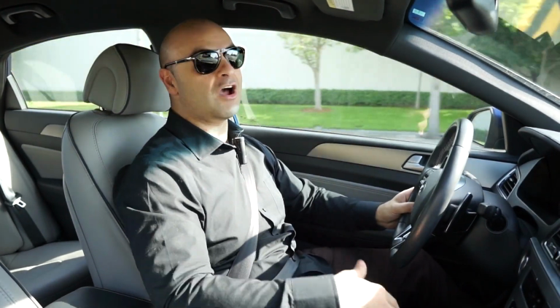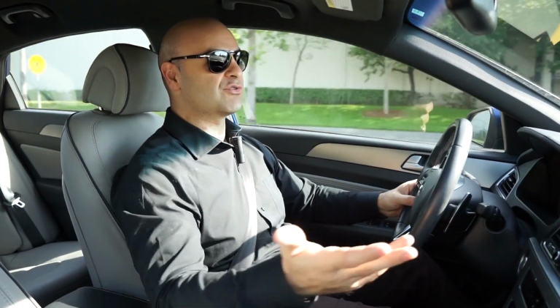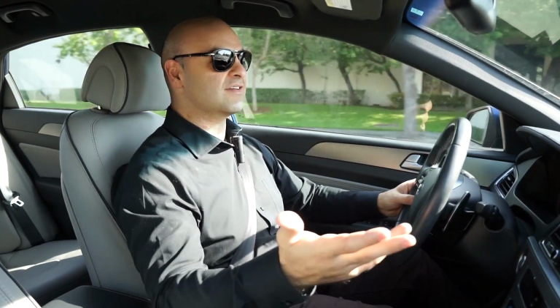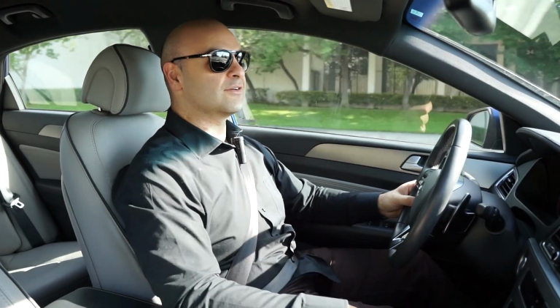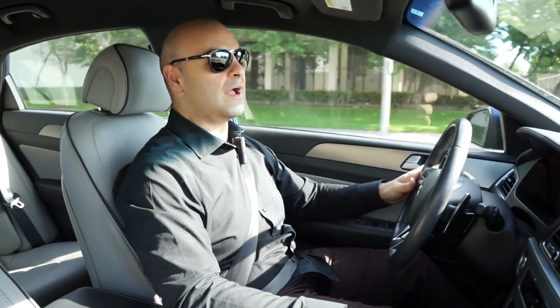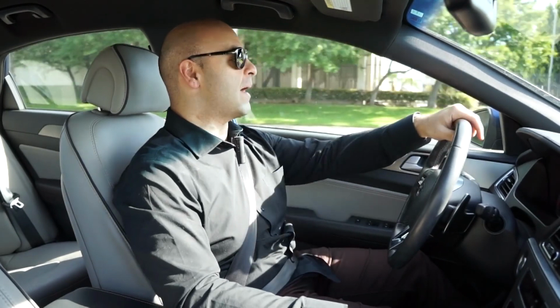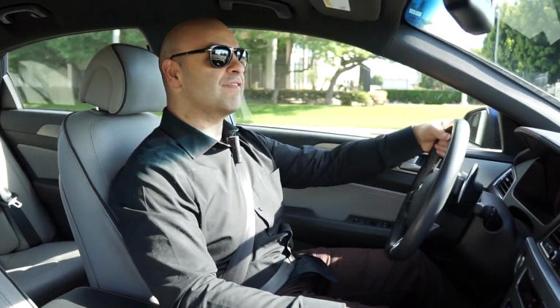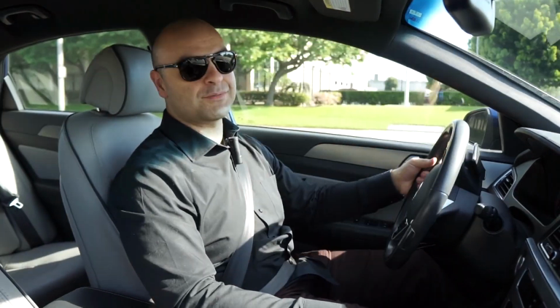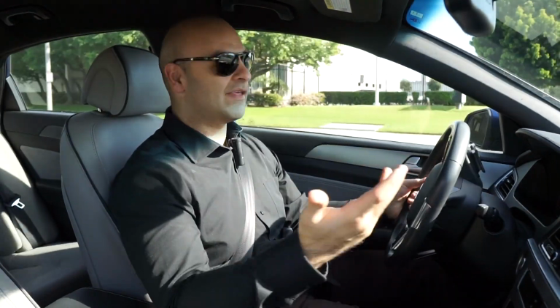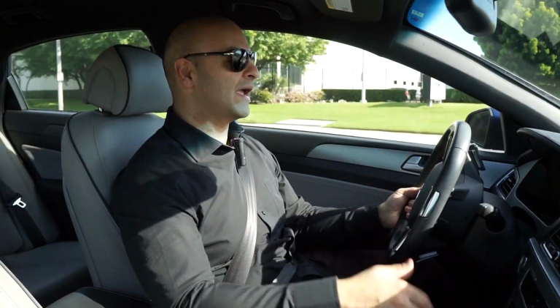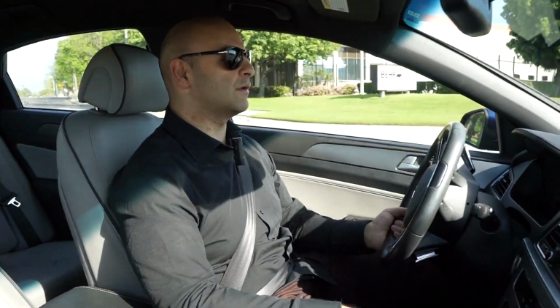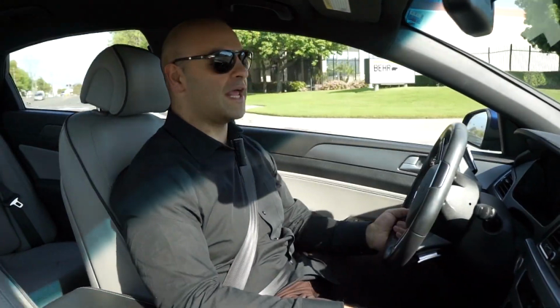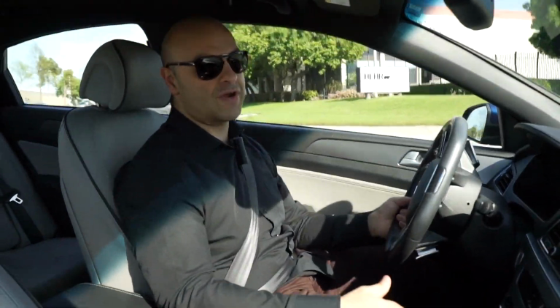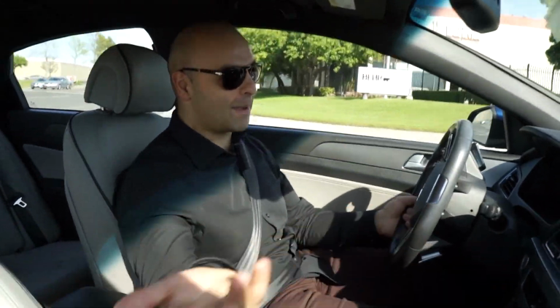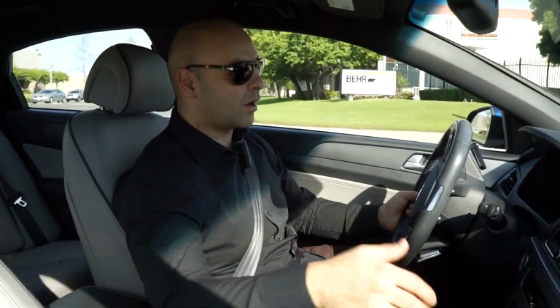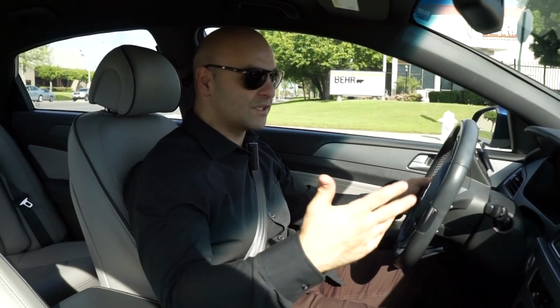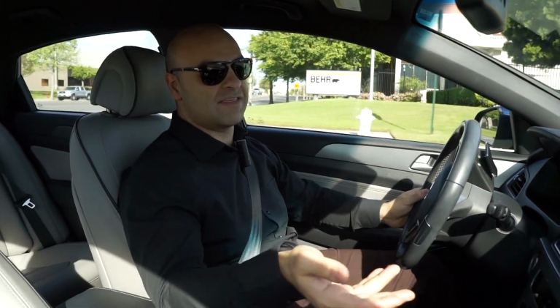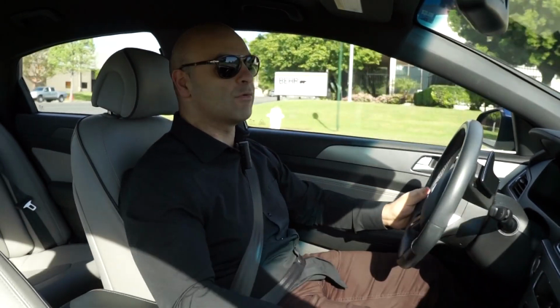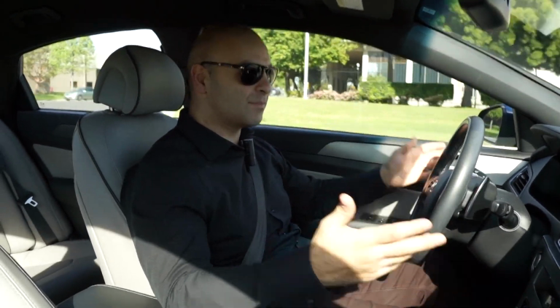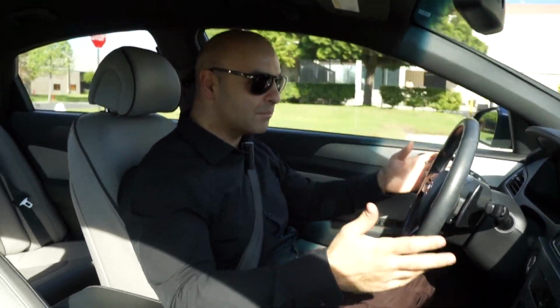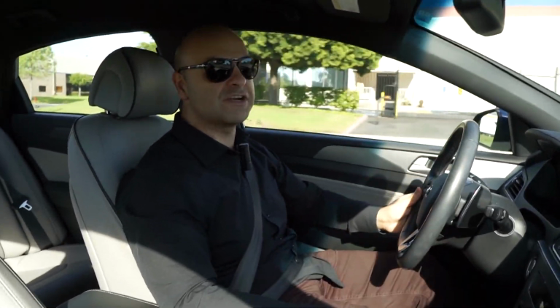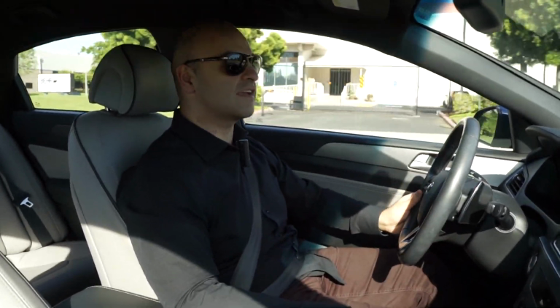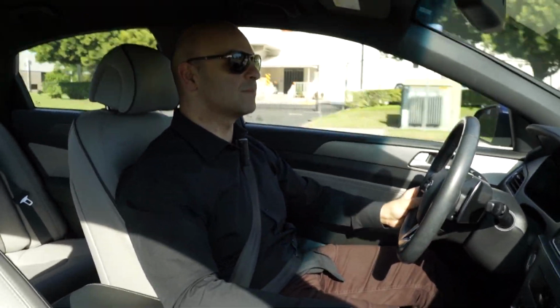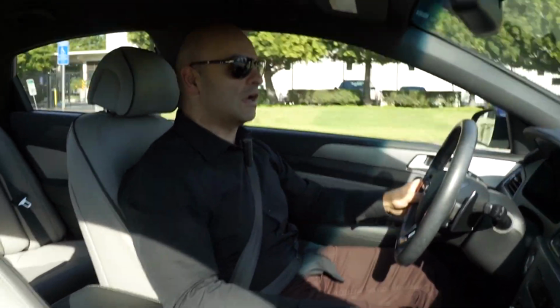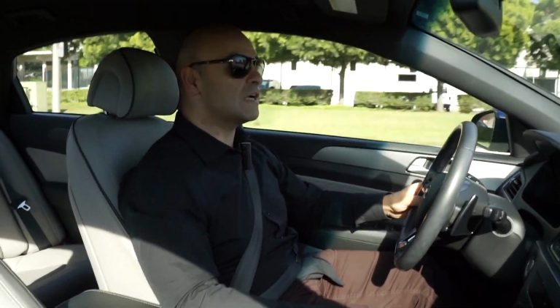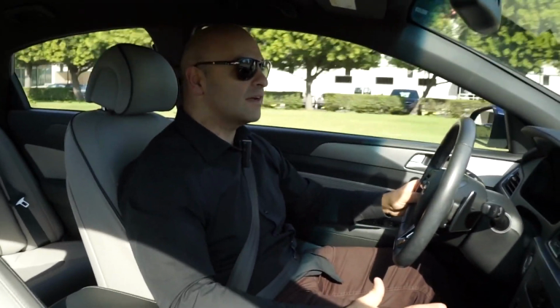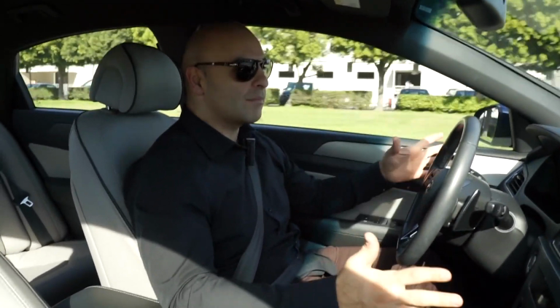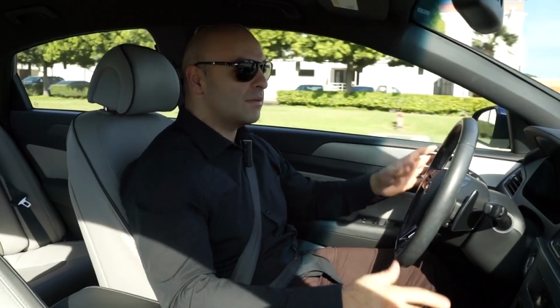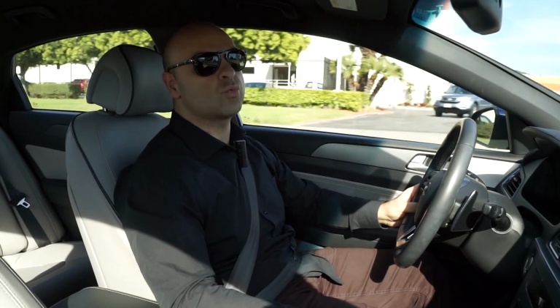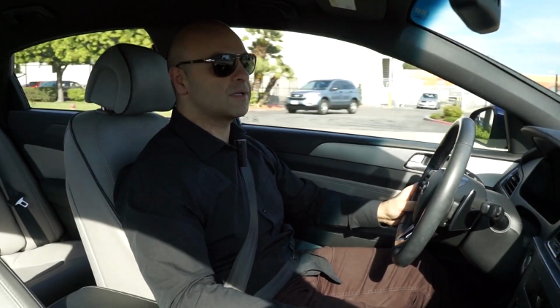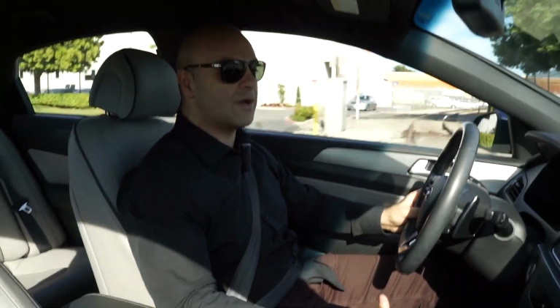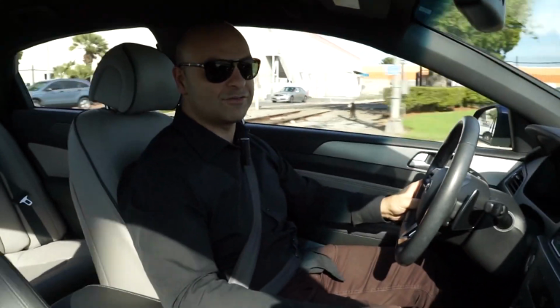Fuel economy is great. I'm getting about 35 miles per gallon on the highway. Depending on how you drive you might get more, but don't expect anything in the 40s — mid-30s is reasonable. On the street I'm getting maybe mid-20s, but I do have a lead foot.